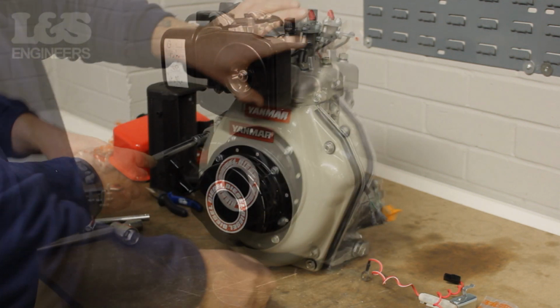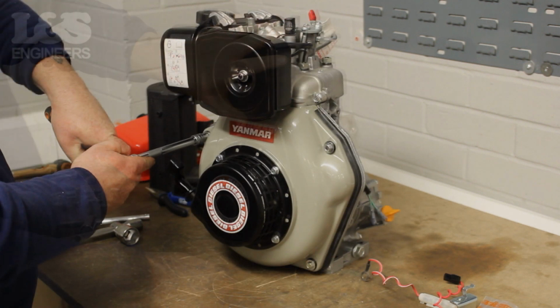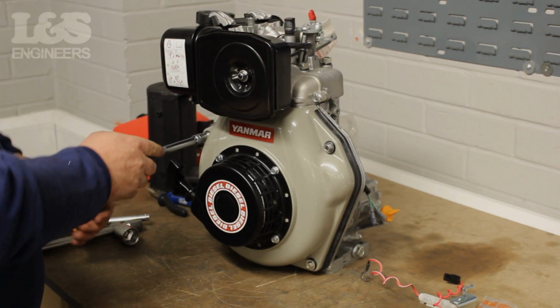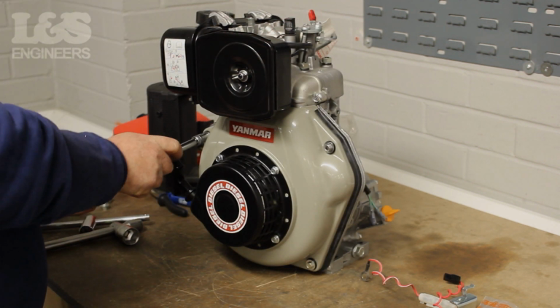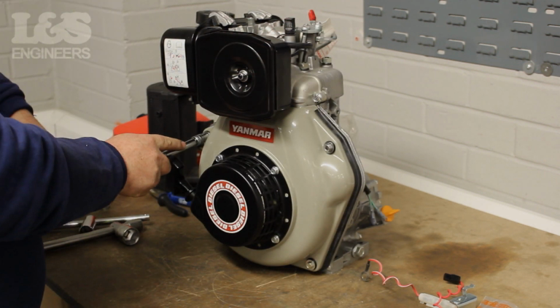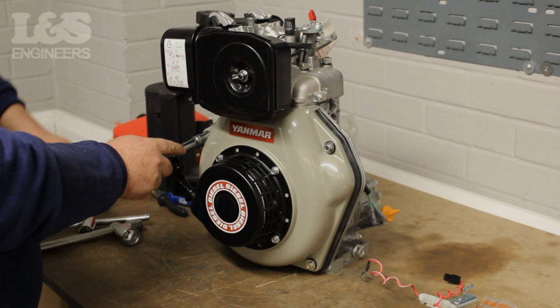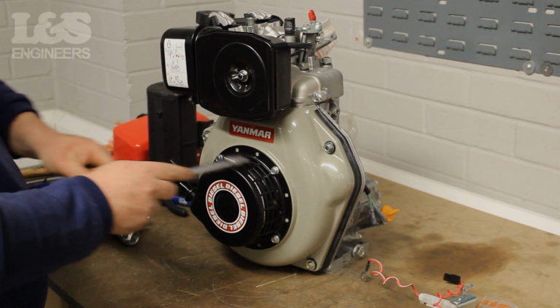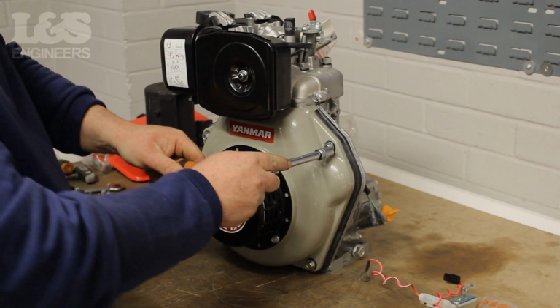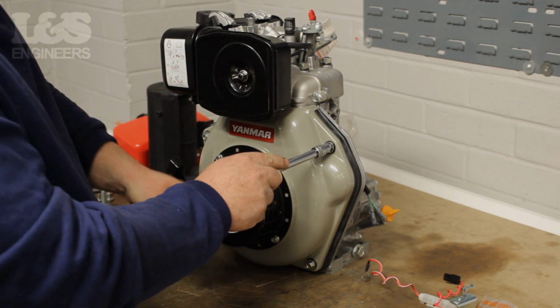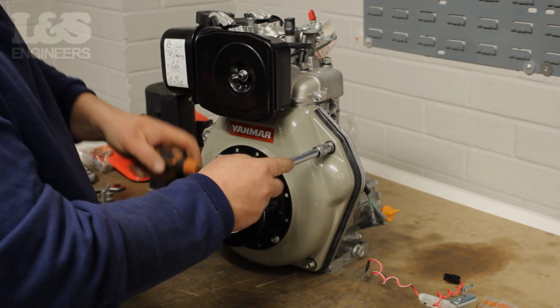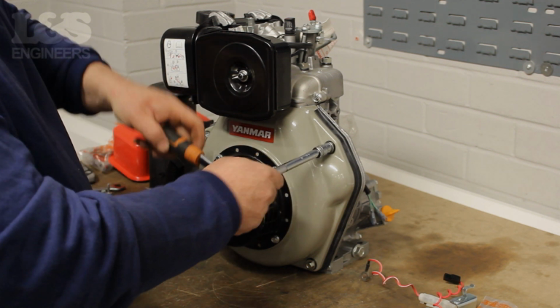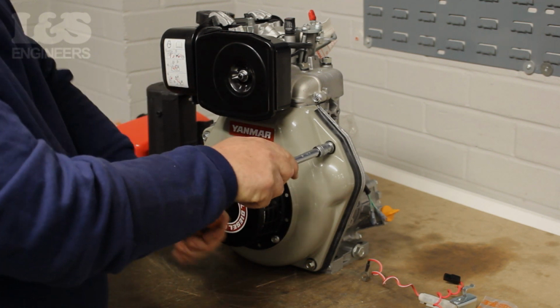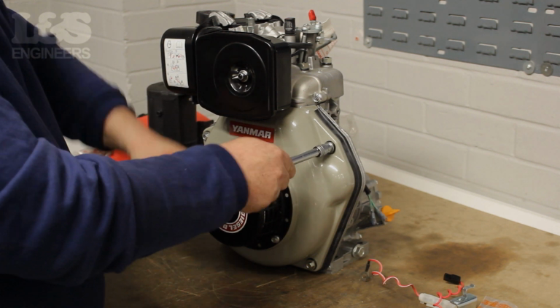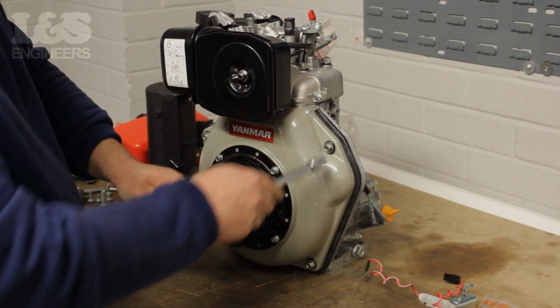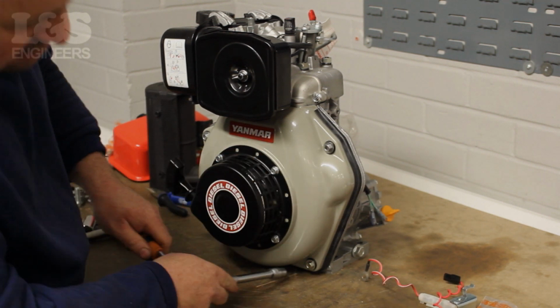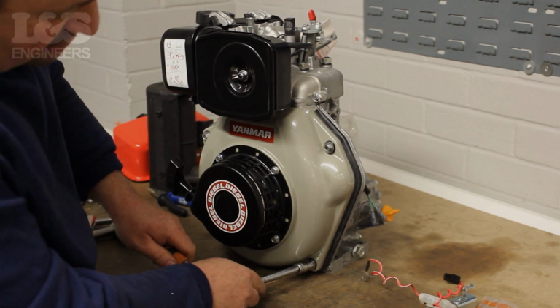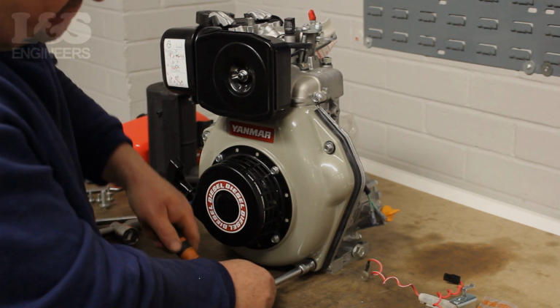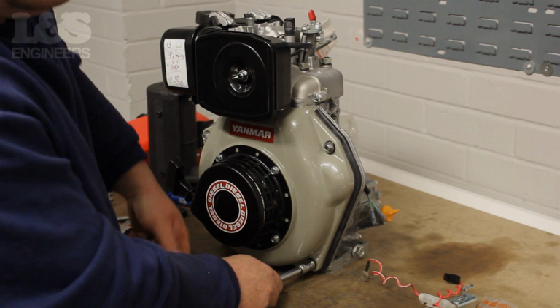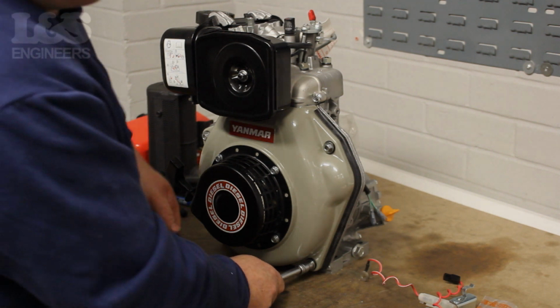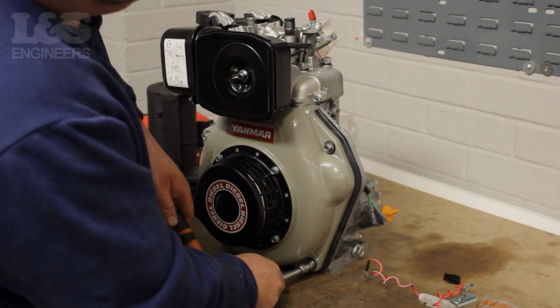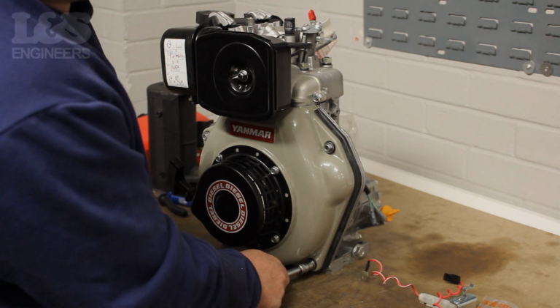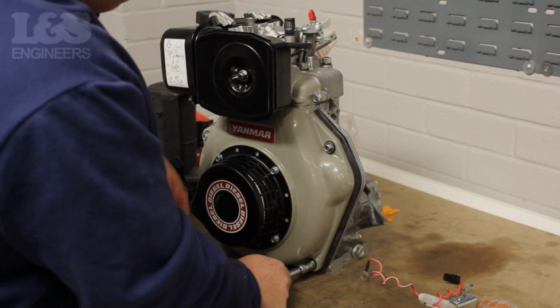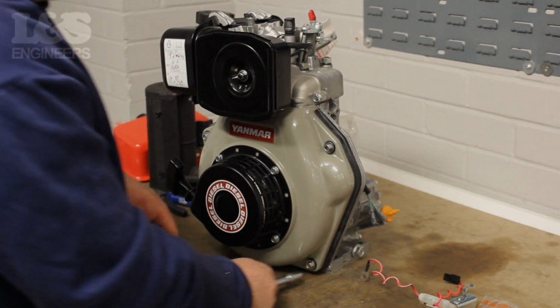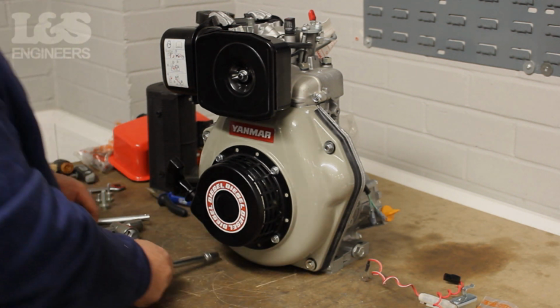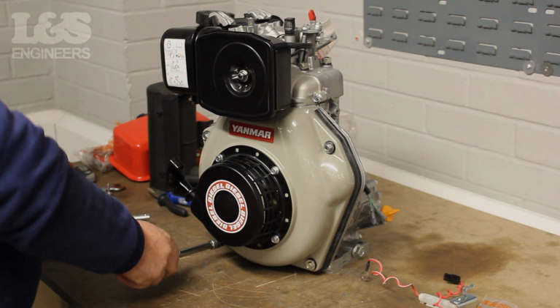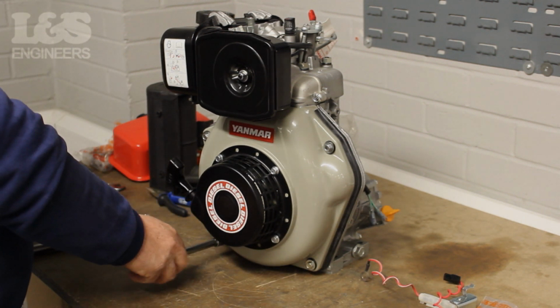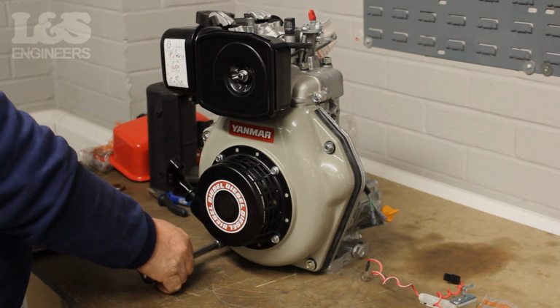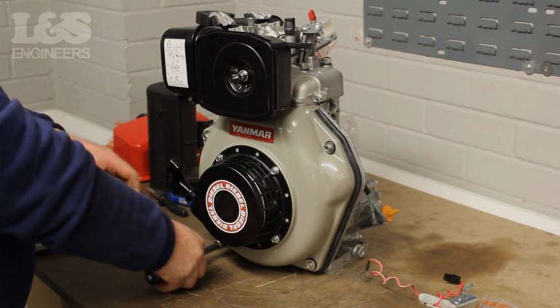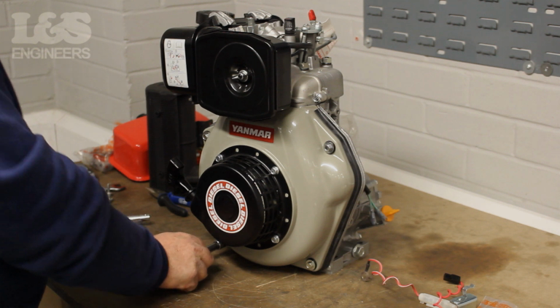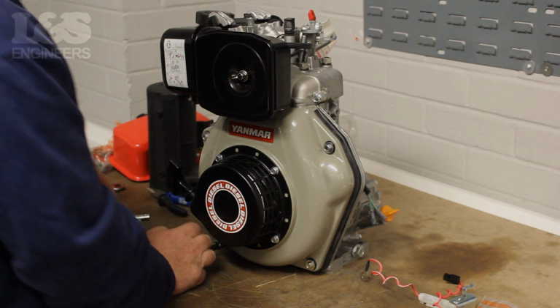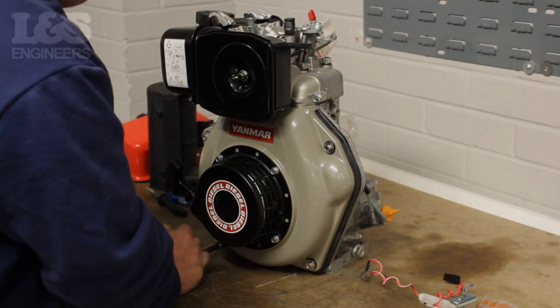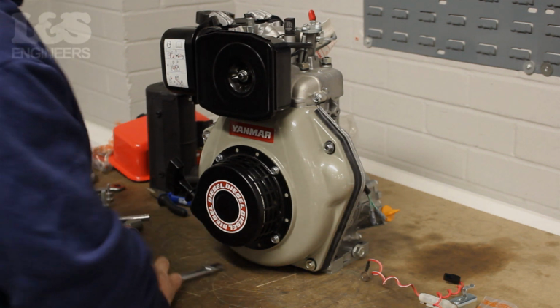Finally, once in place, return to tighten so it's secure. That's how you change the pulley on a Yanmar L48N engine.